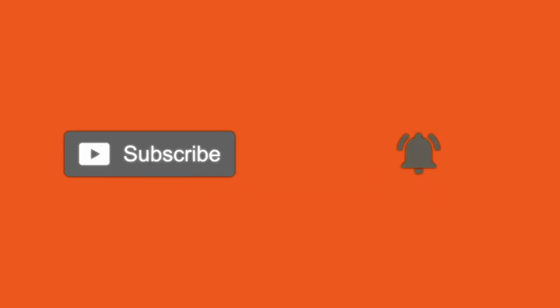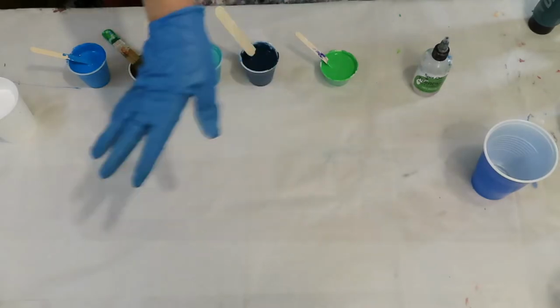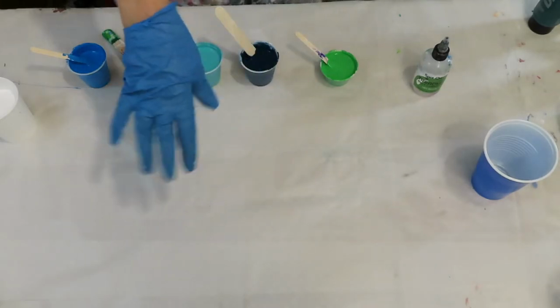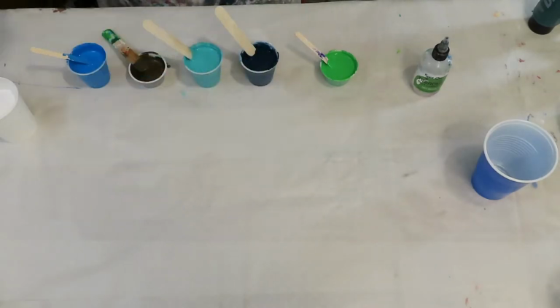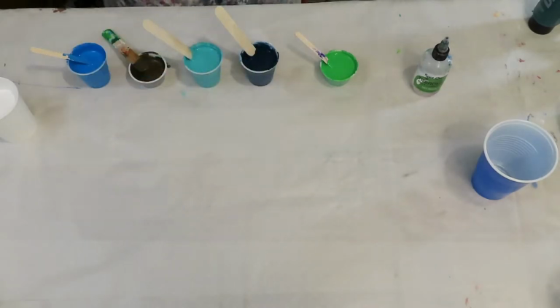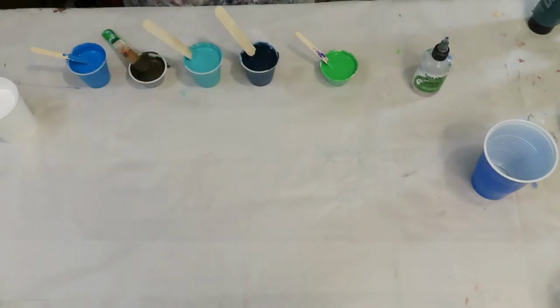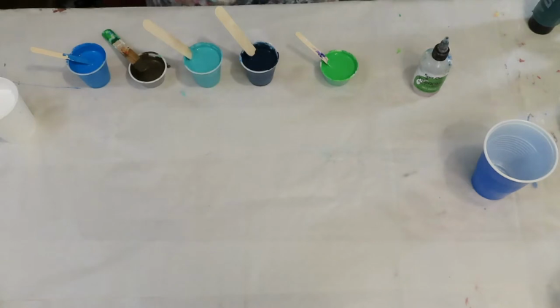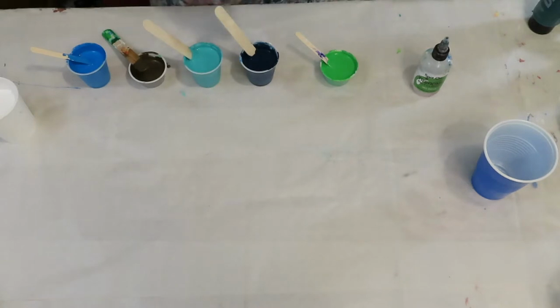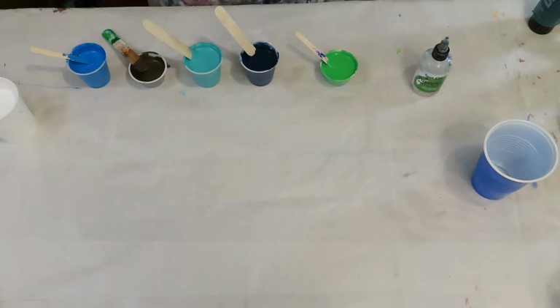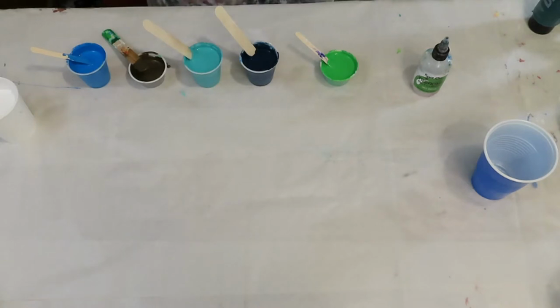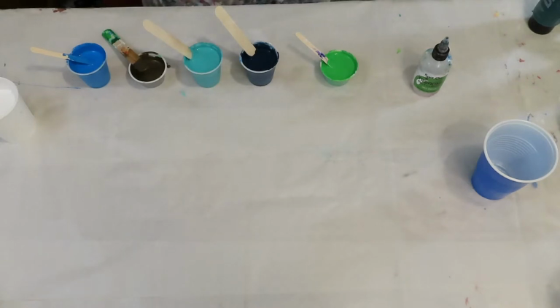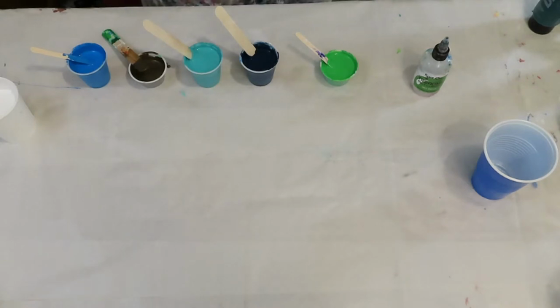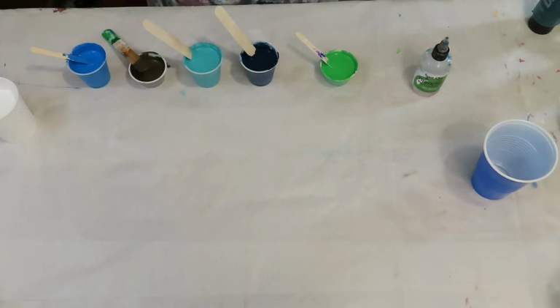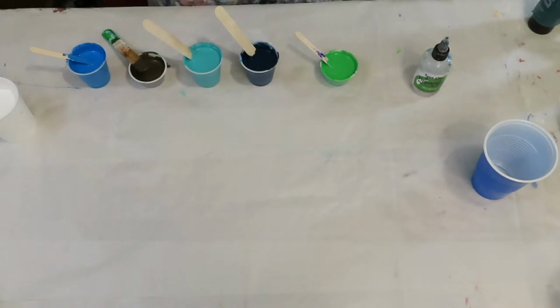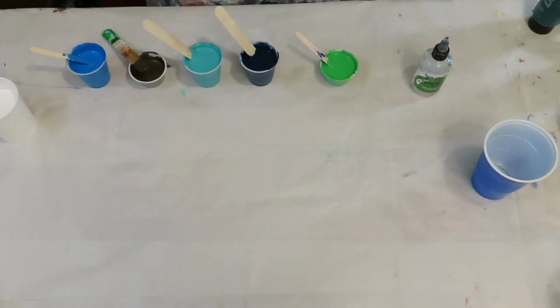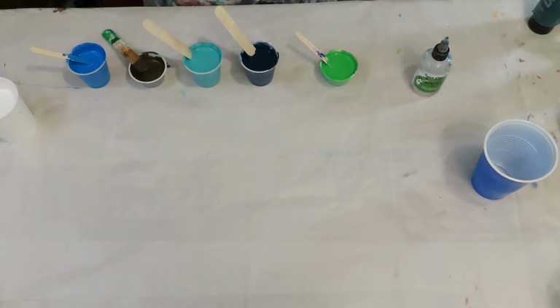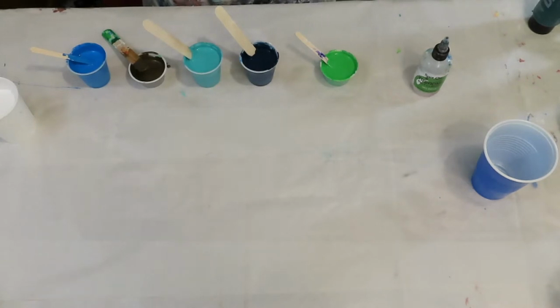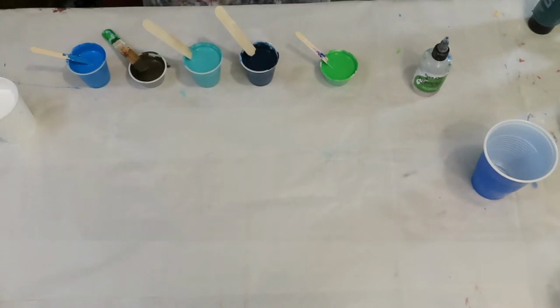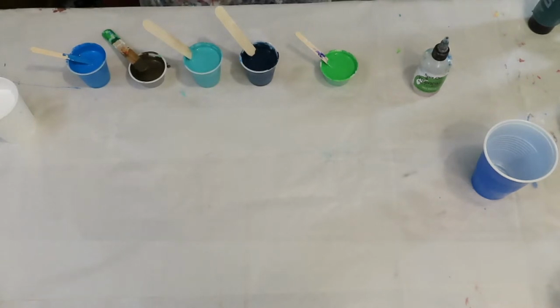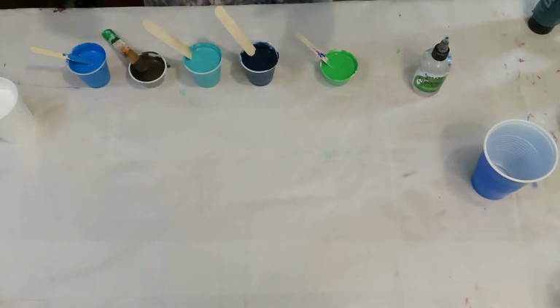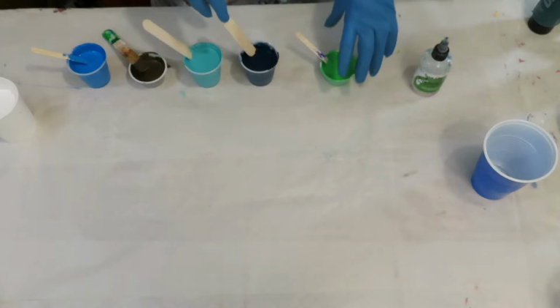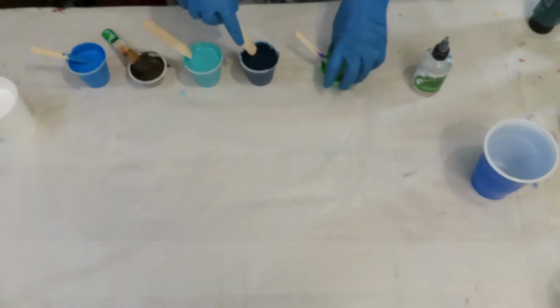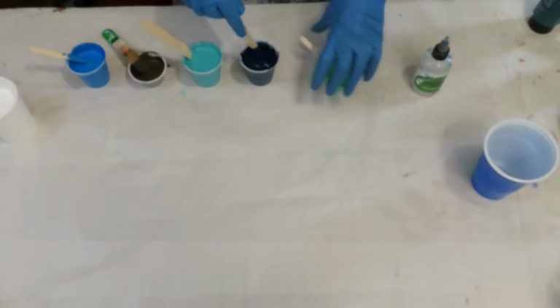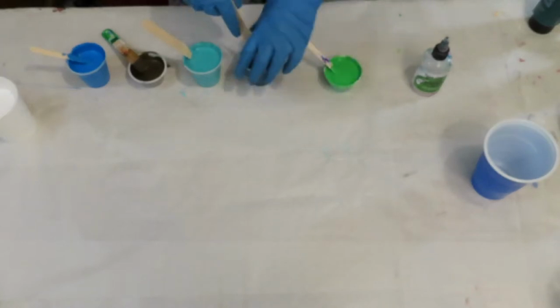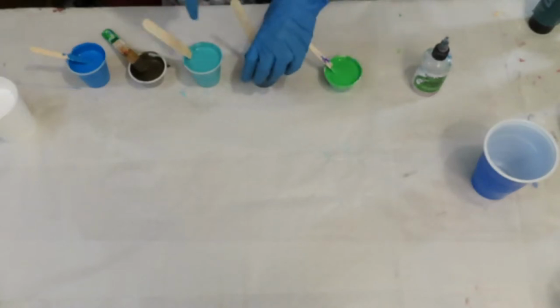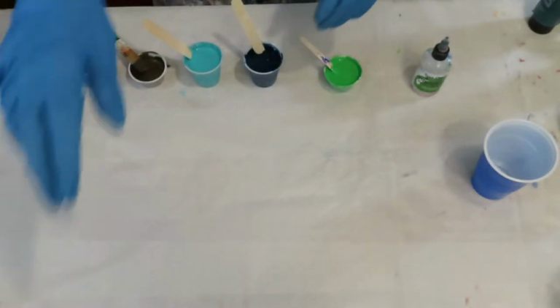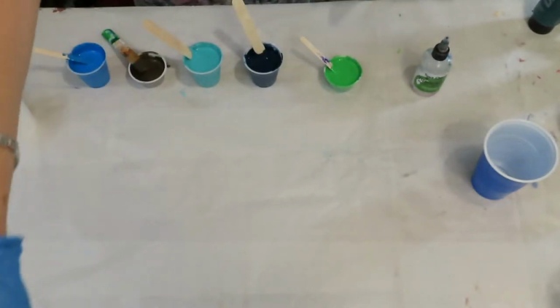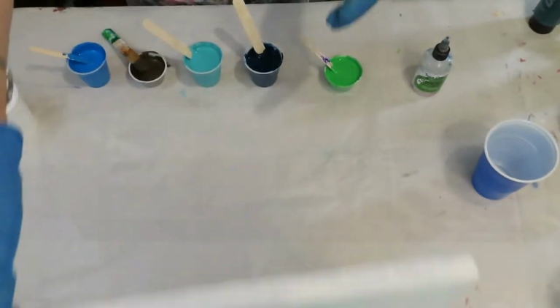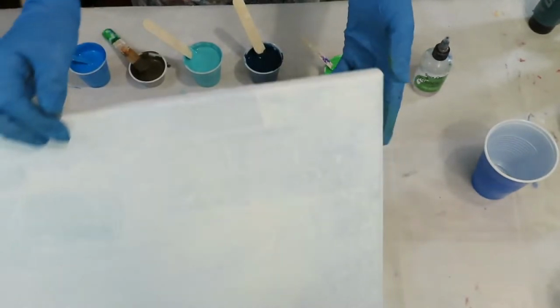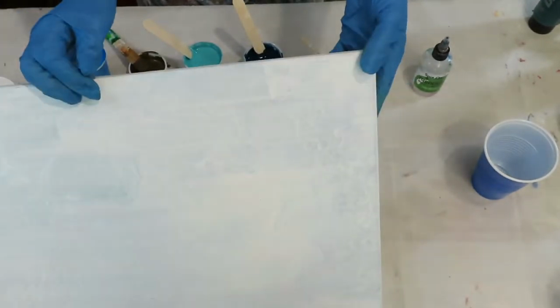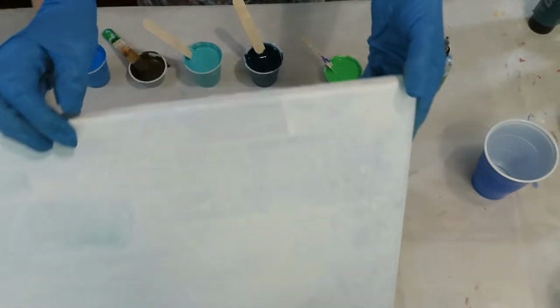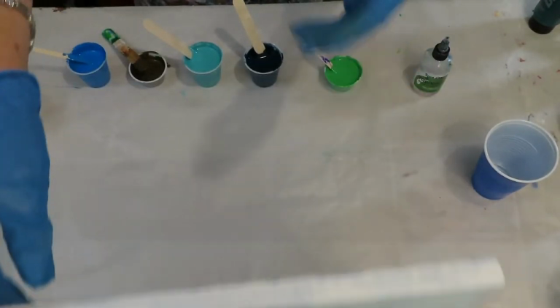Hi guys, welcome to Patti Puckett Pouring Art. I'm Patti. Today I'm going to be doing a sandwich pour and I'm going to be doing it on a used canvas, a 16 by 20.